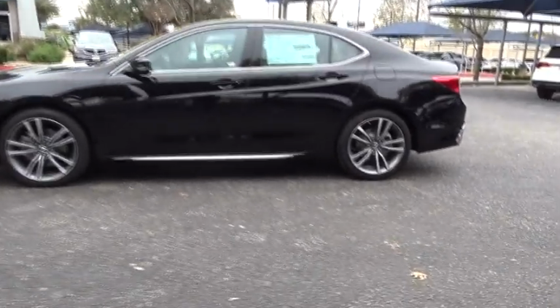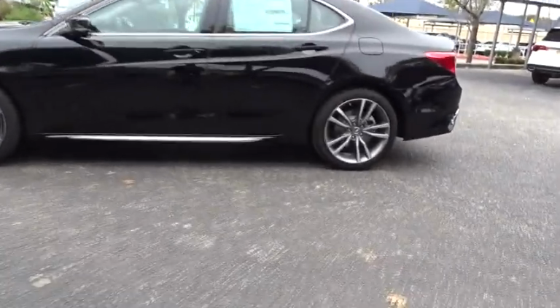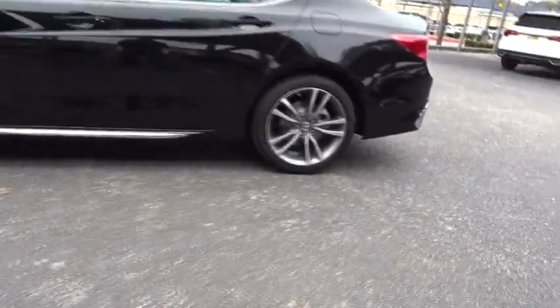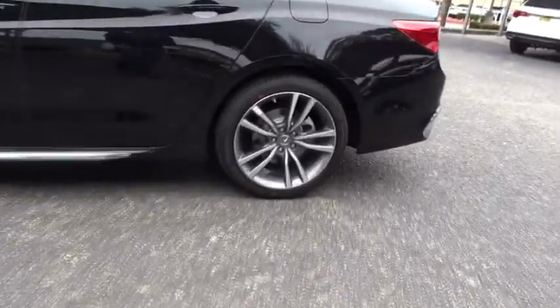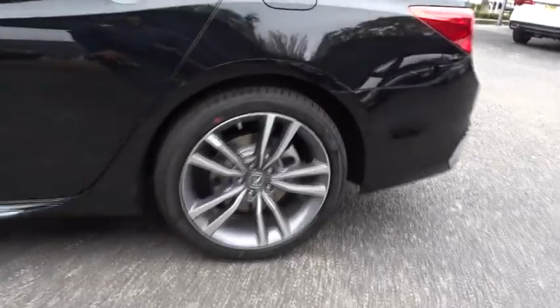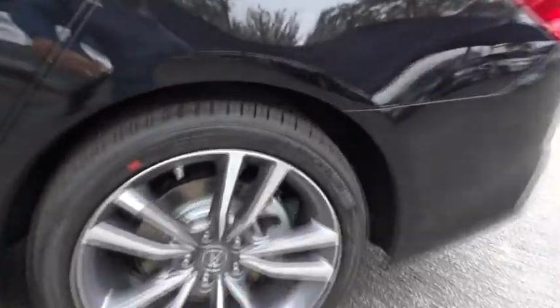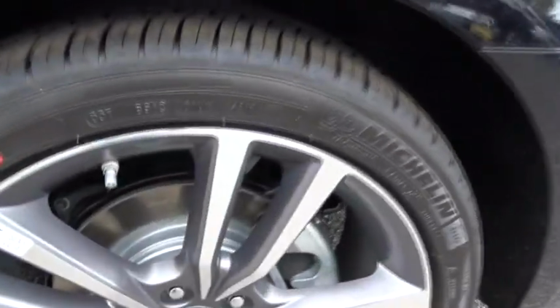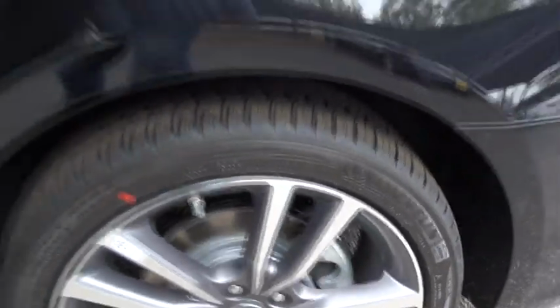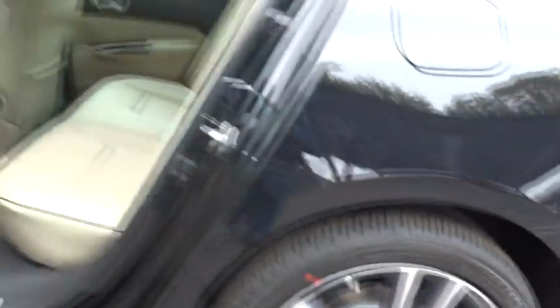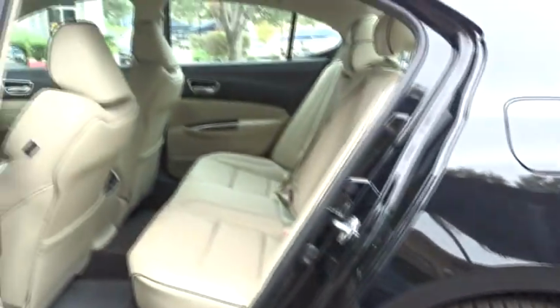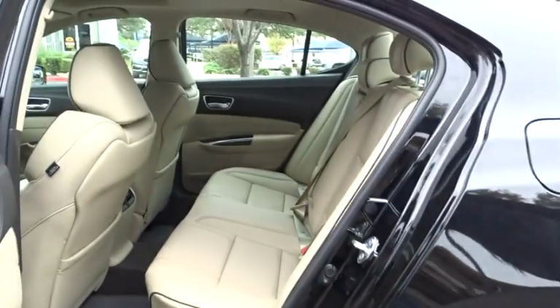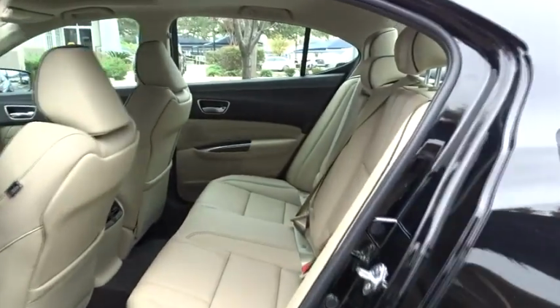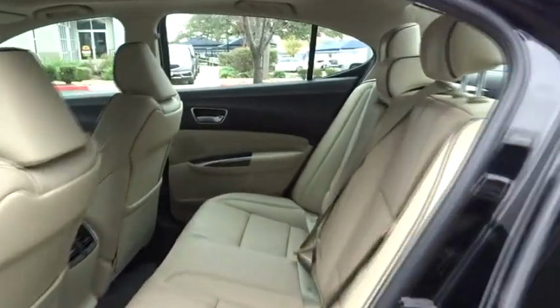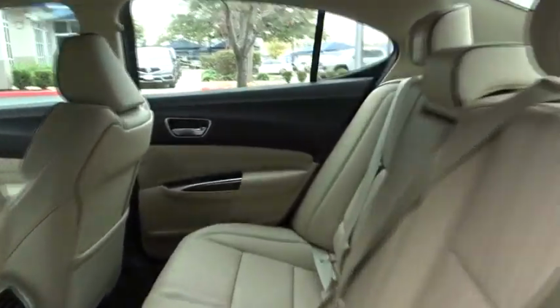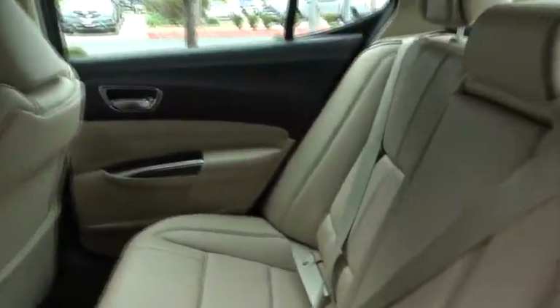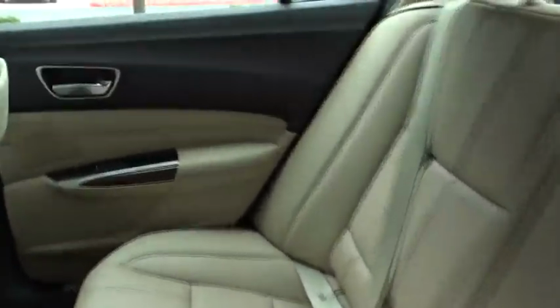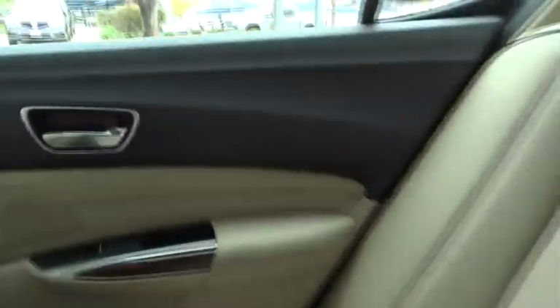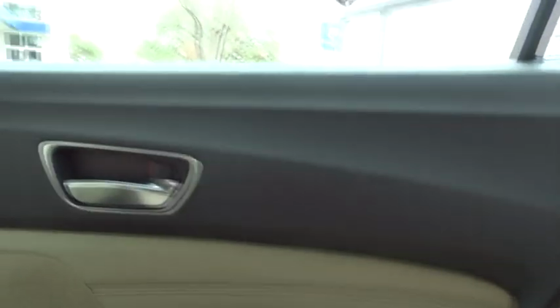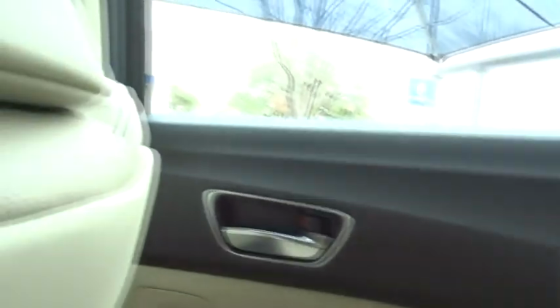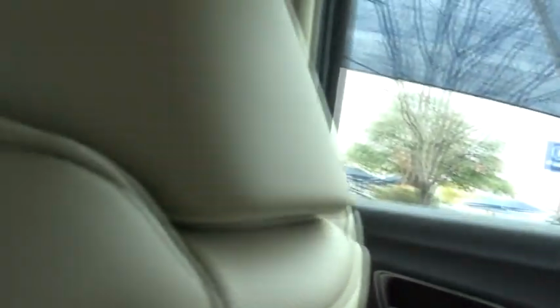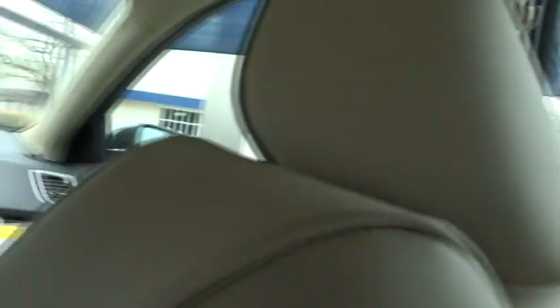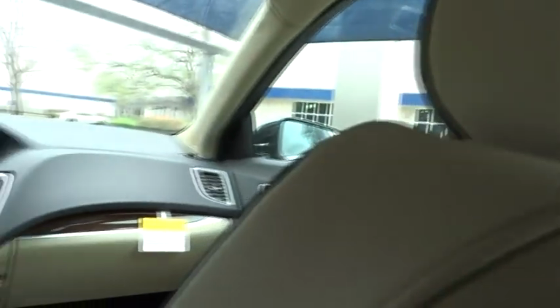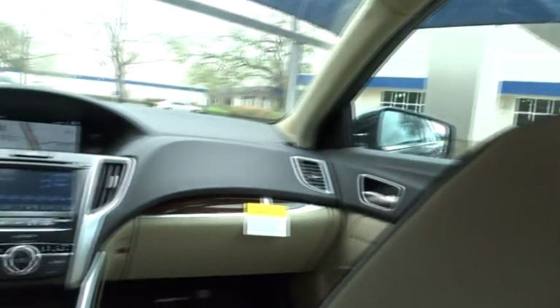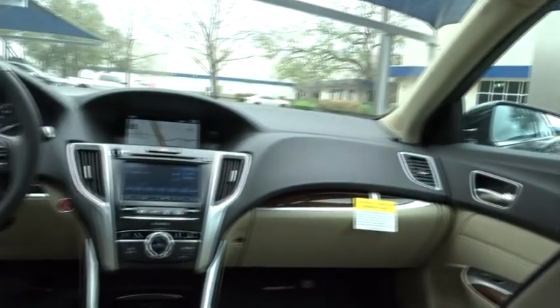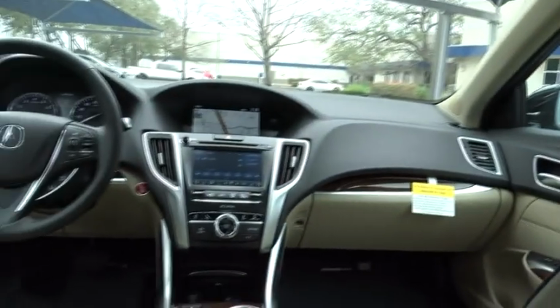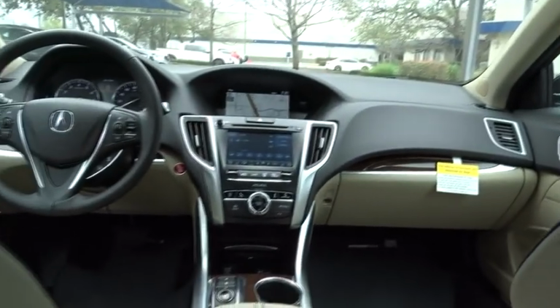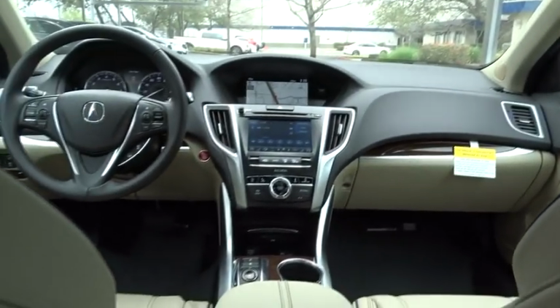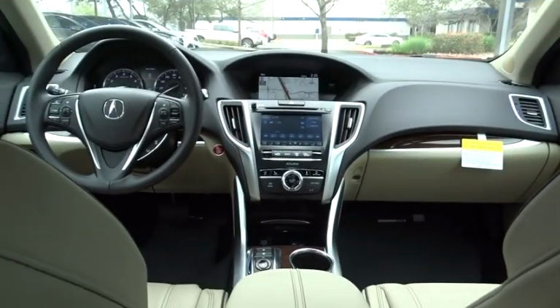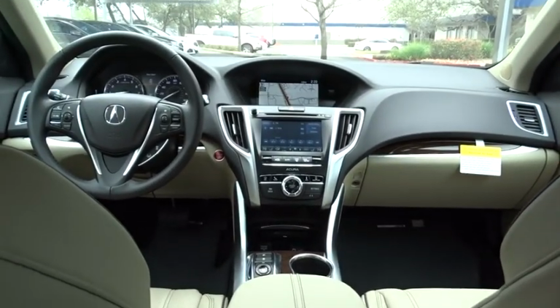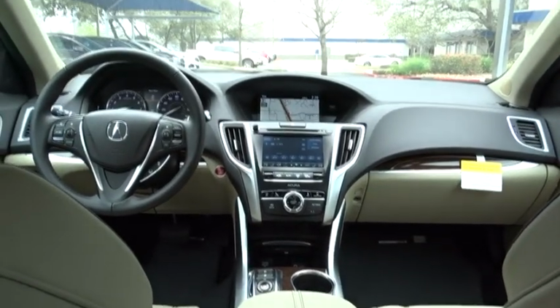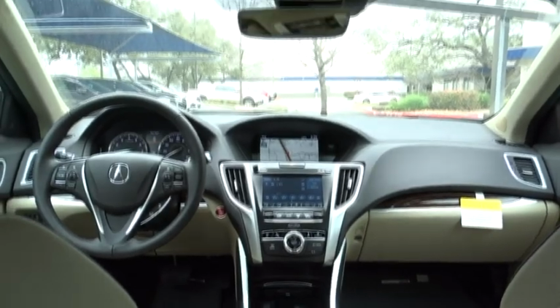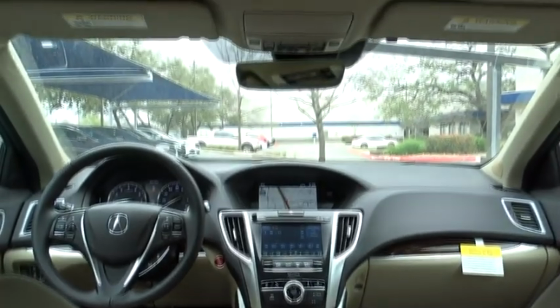Lane departure warning, power passenger seat, navigation system, keyless entry, stability control, steering wheel audio controls, backup camera, traction control, anti-lock braking system, leather-wrapped steering wheel.